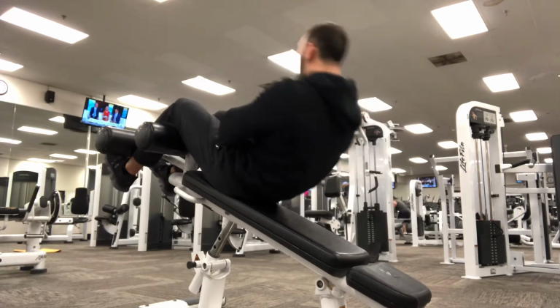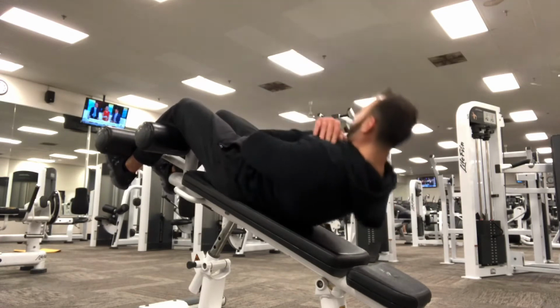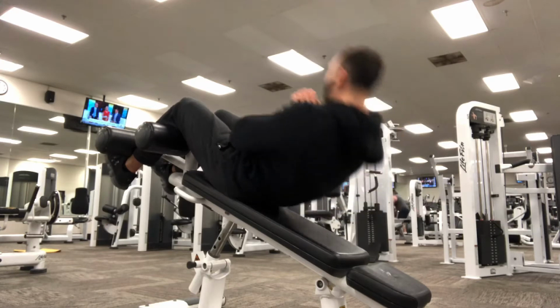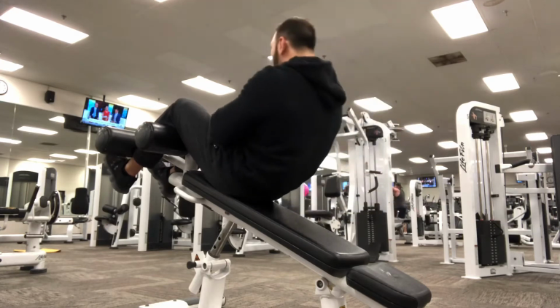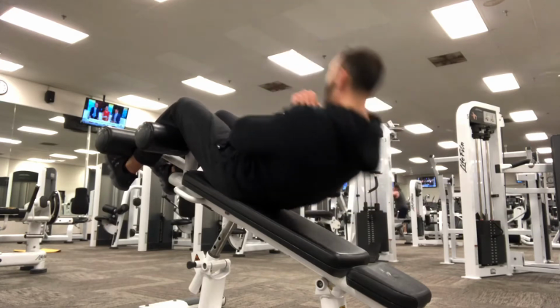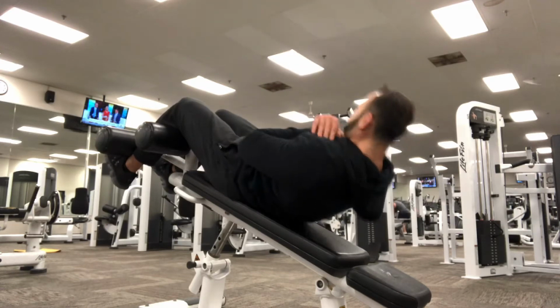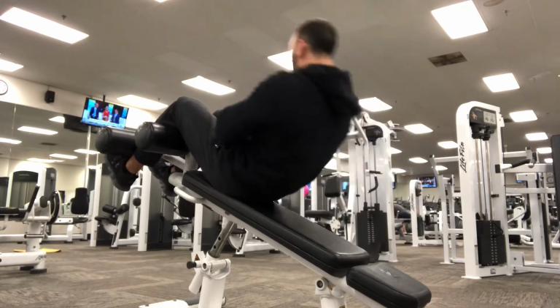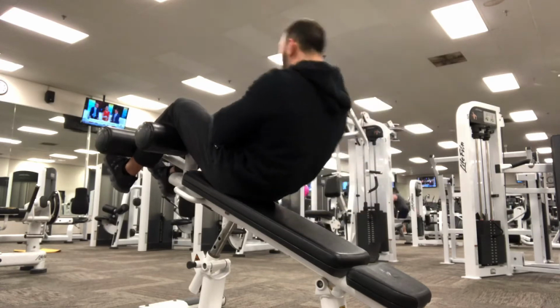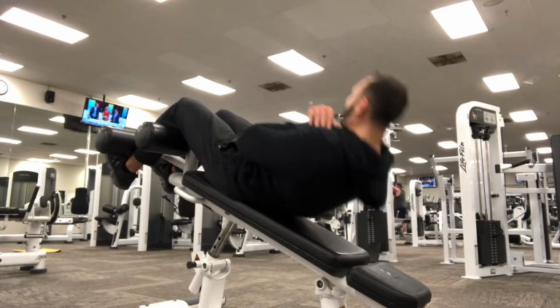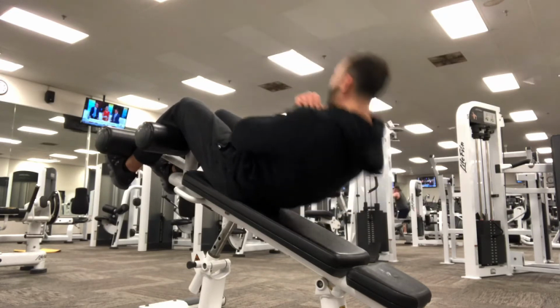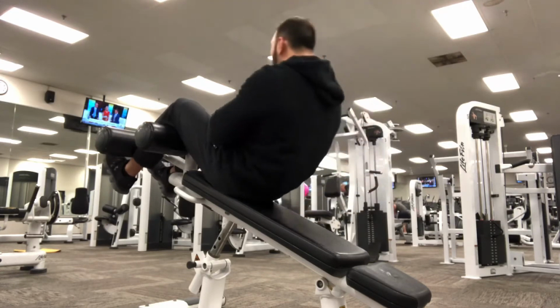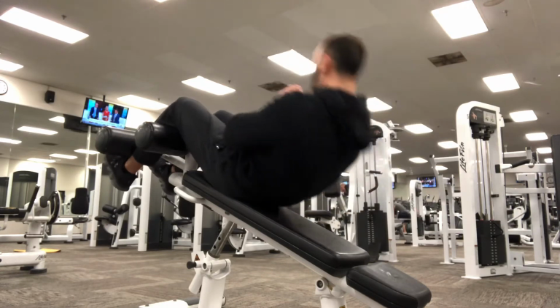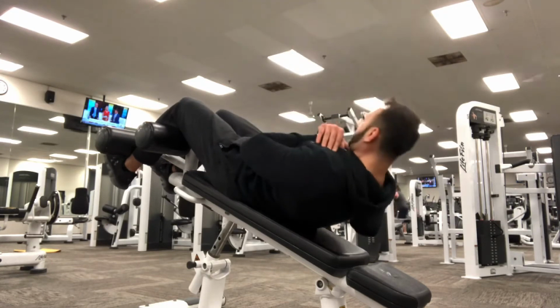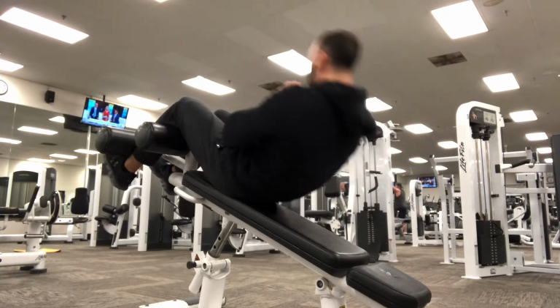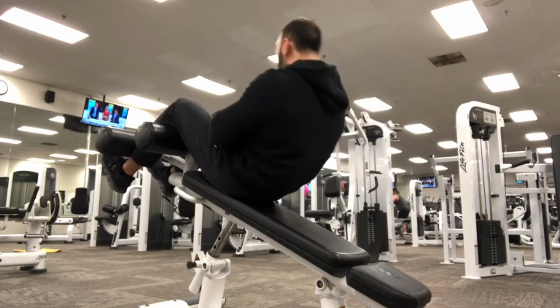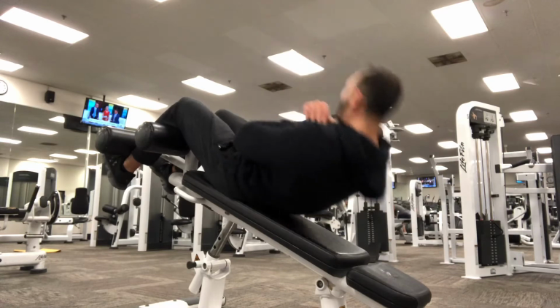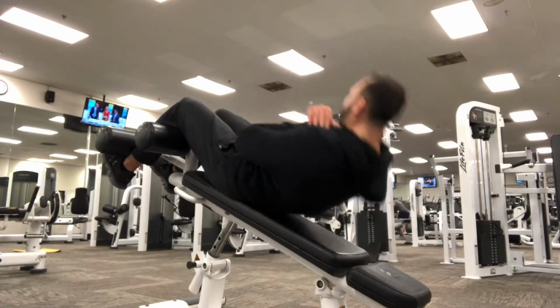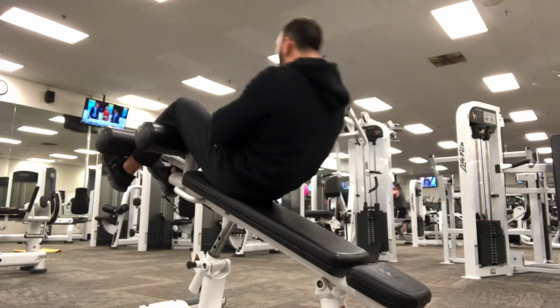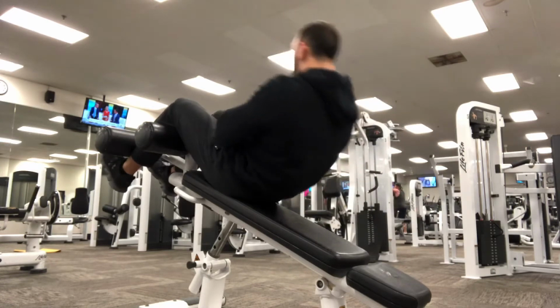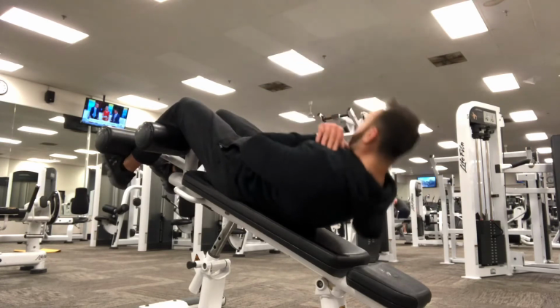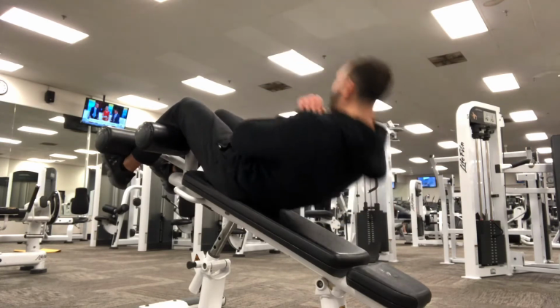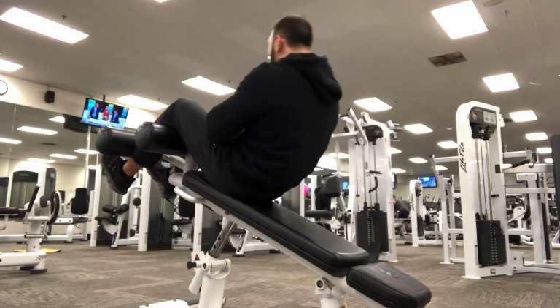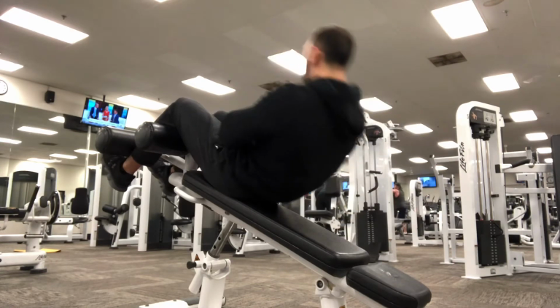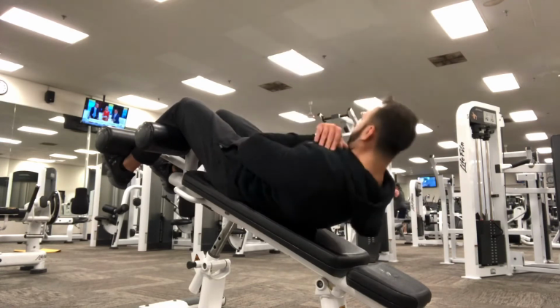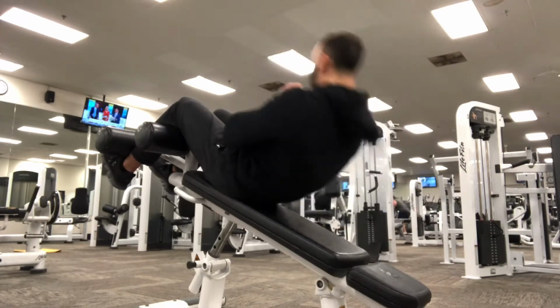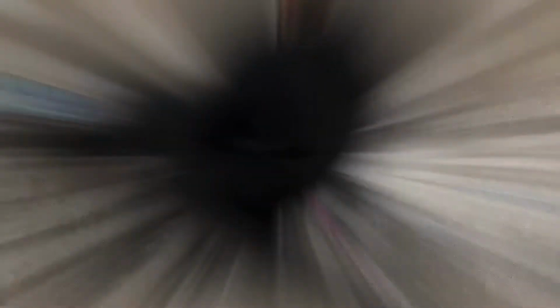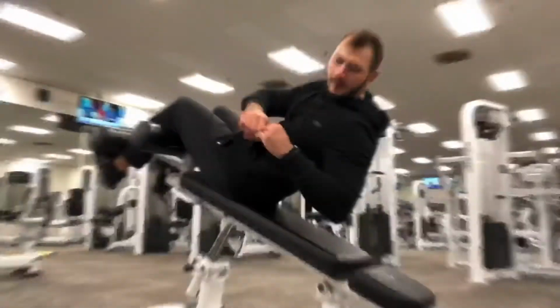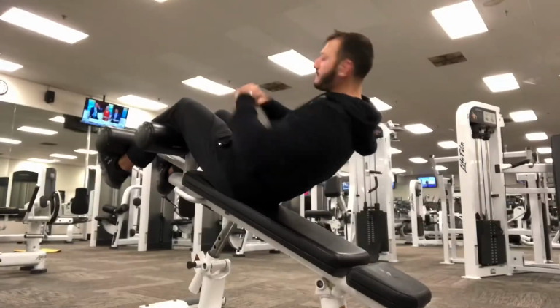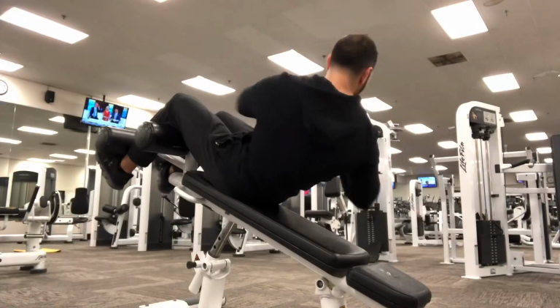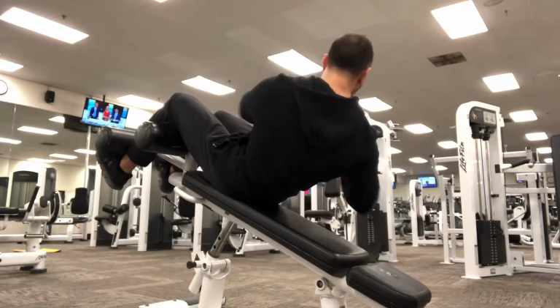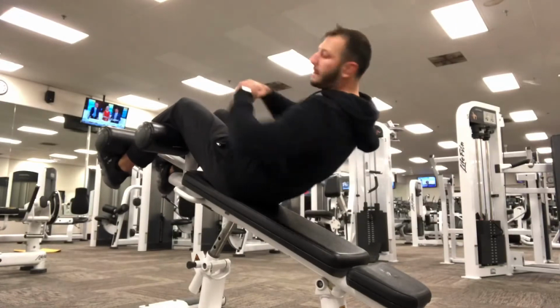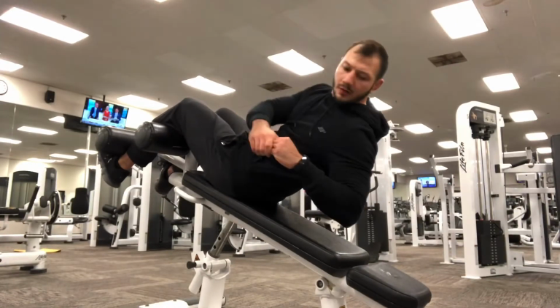The first exercise I'm doing is just bodyweight ab crunches on that decline bench. I'm going anywhere from 12 to 15 different reps. I really like this one as the warm-up to kind of get my body already pre-exhausted for my core.